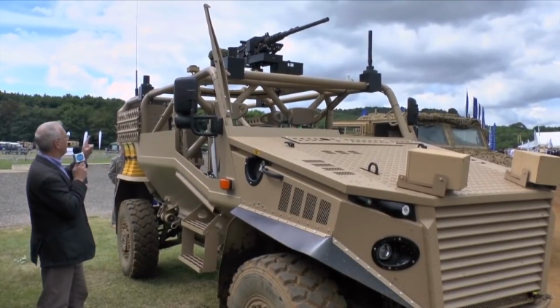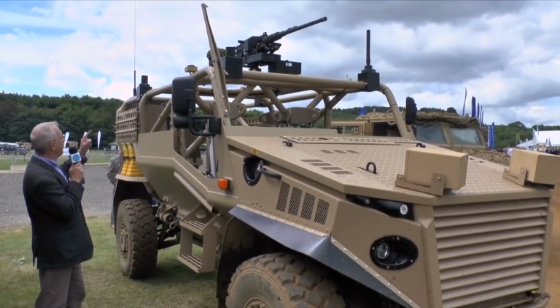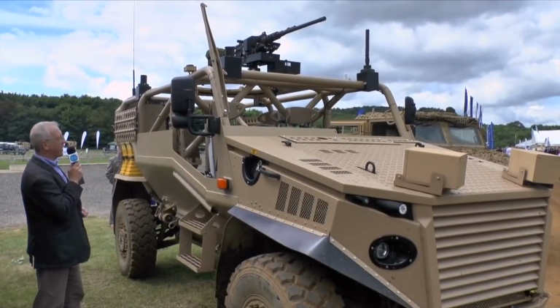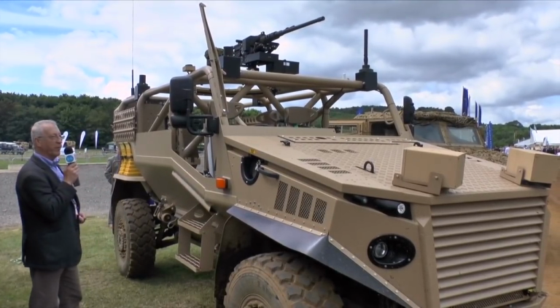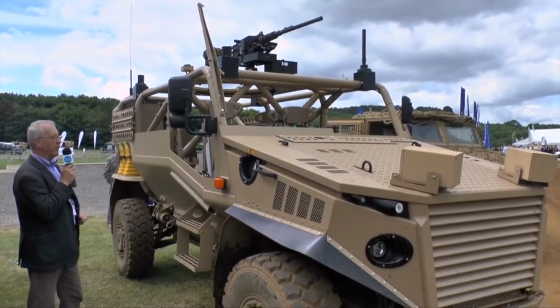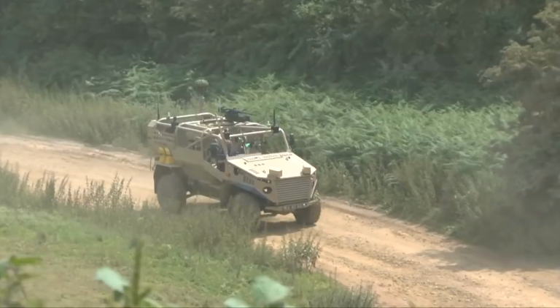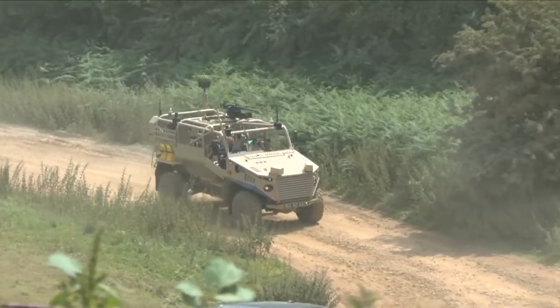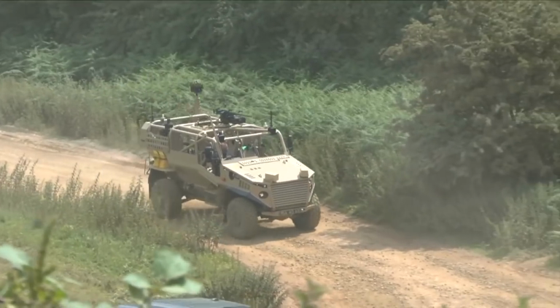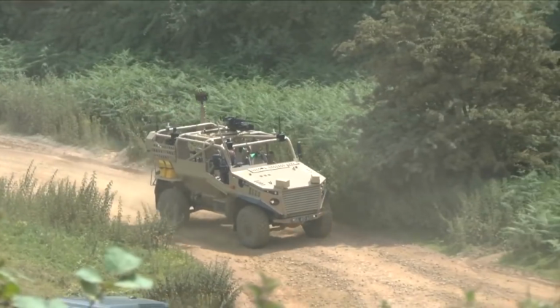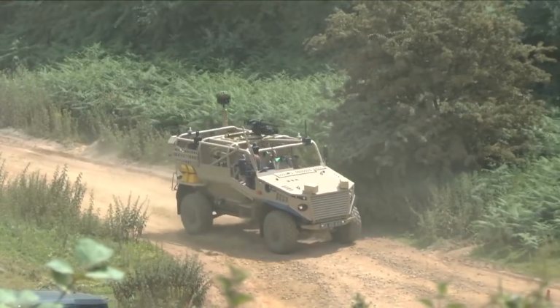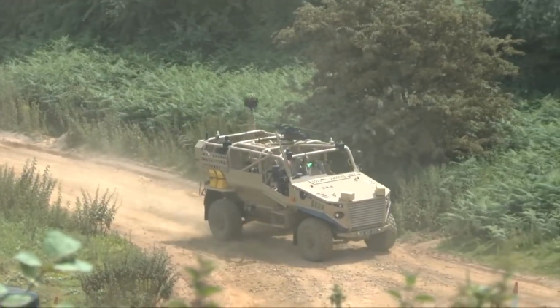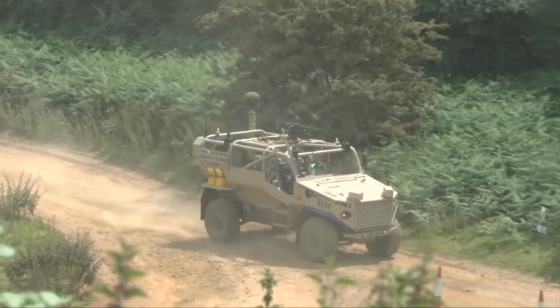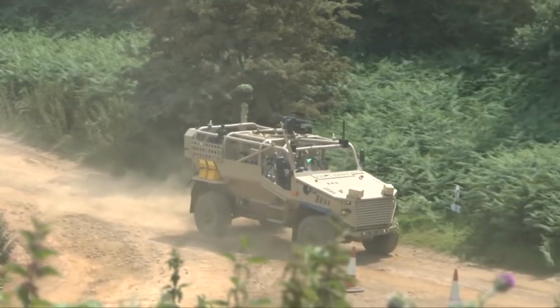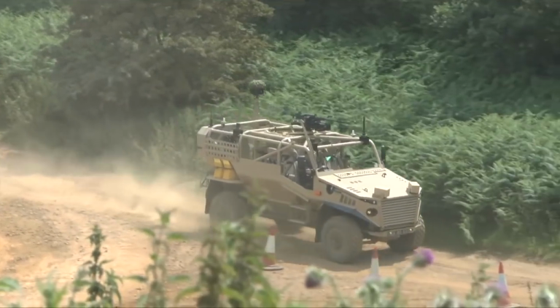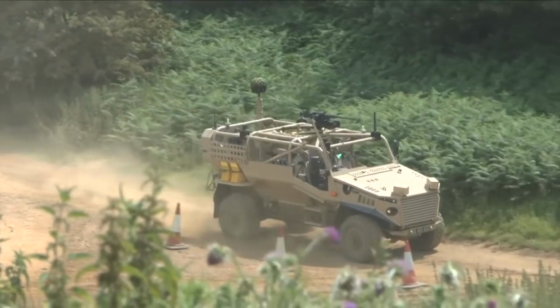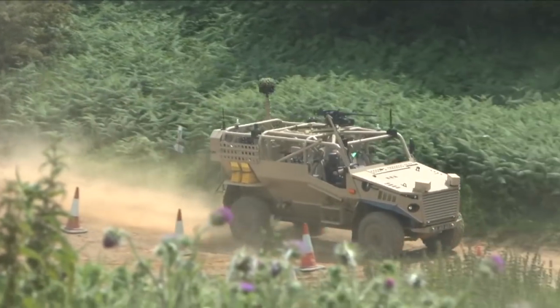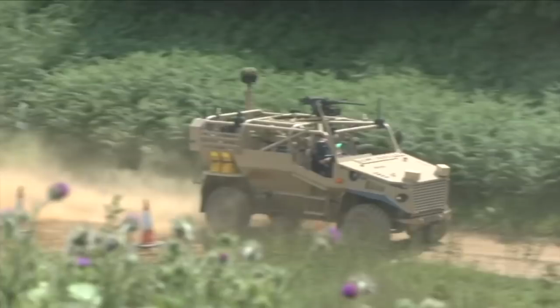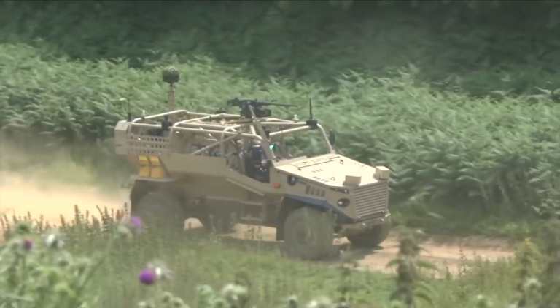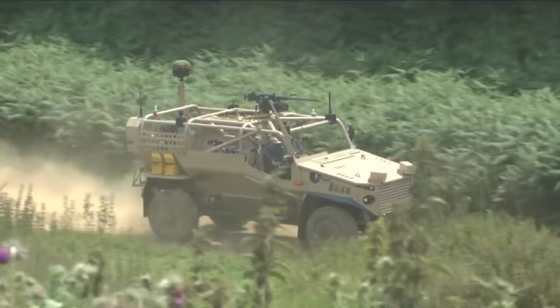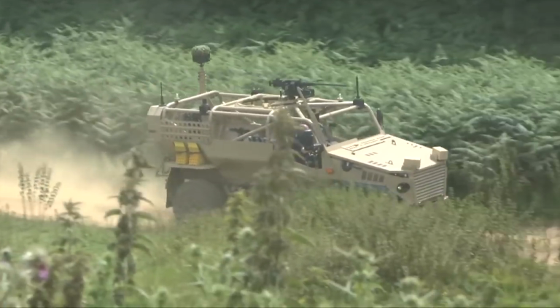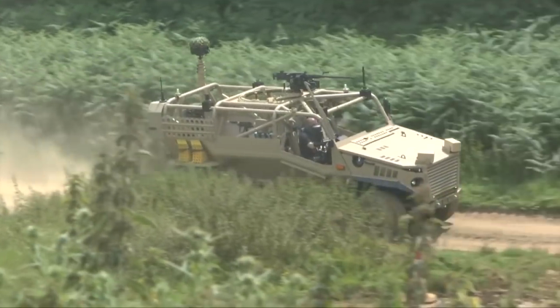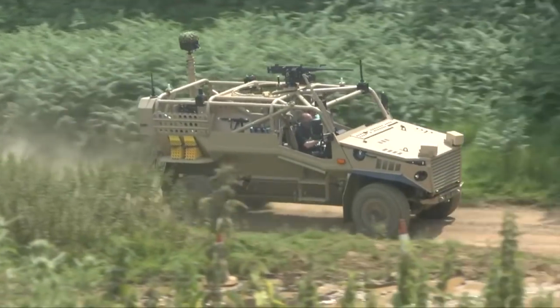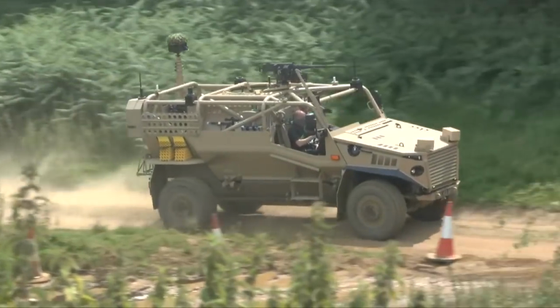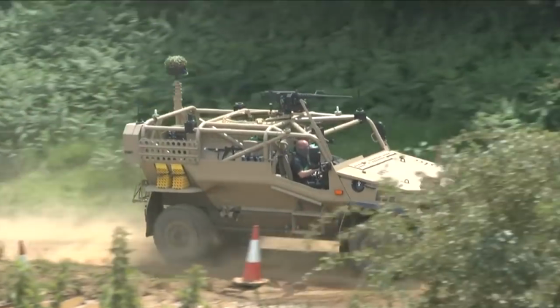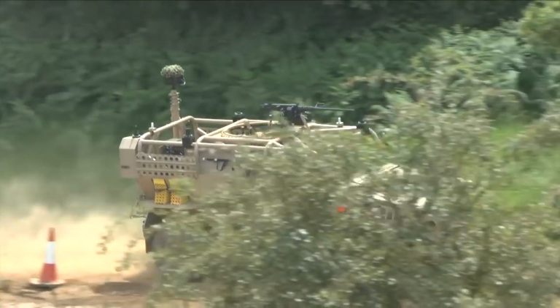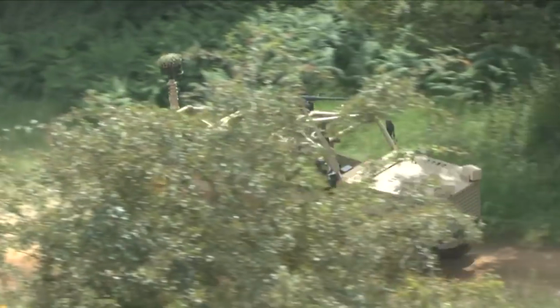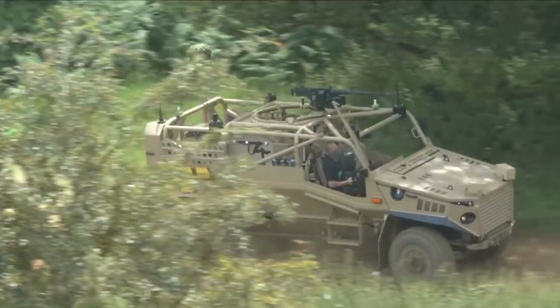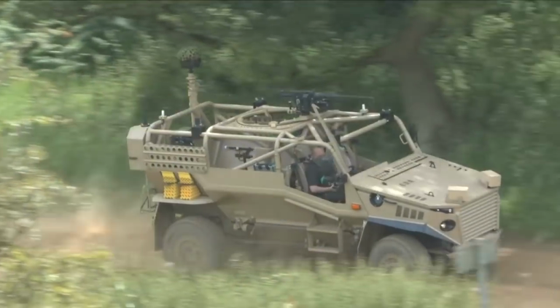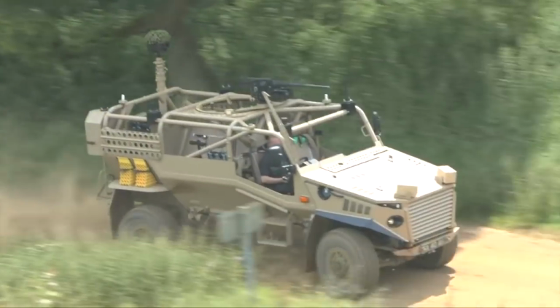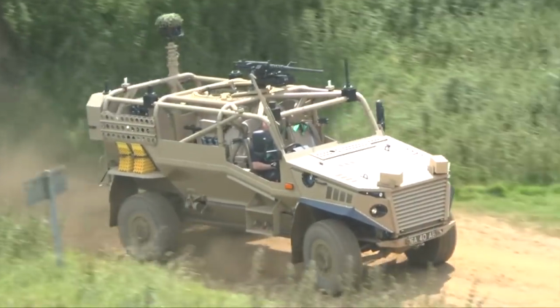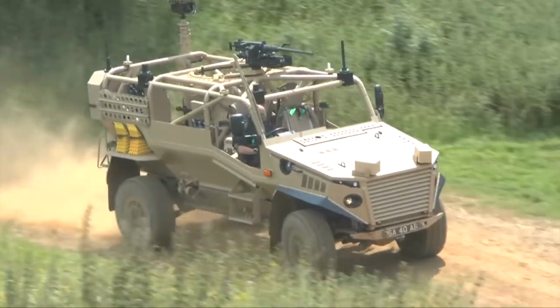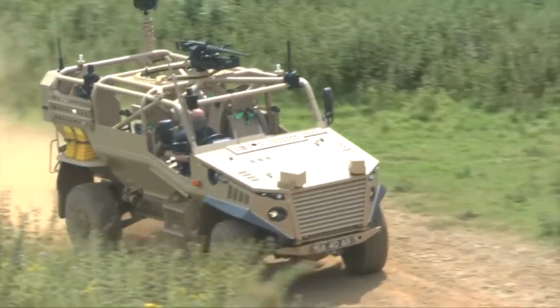At the very back it's got a telescopic arm with direction-finding equipment. This version has a crew of five, and is fitted with special seats developed by Jankel, which provide a high level of protection for the crew.